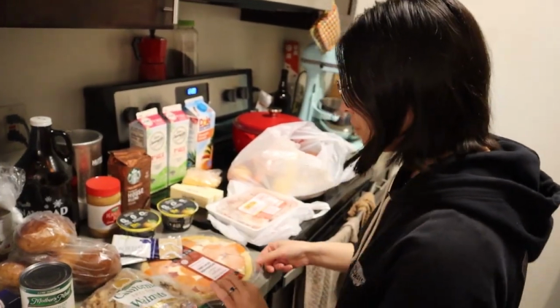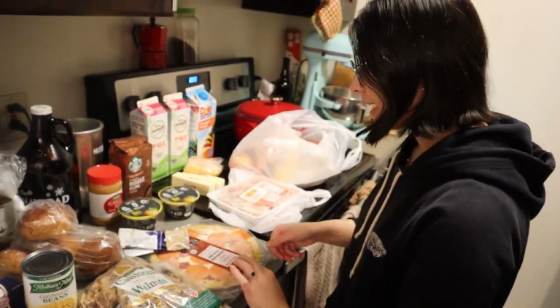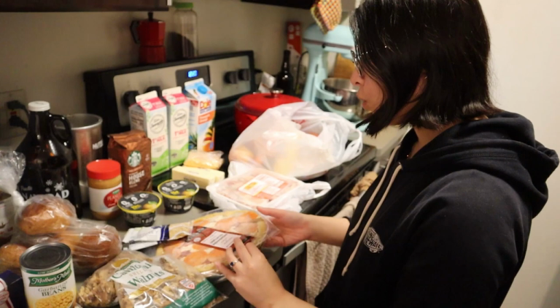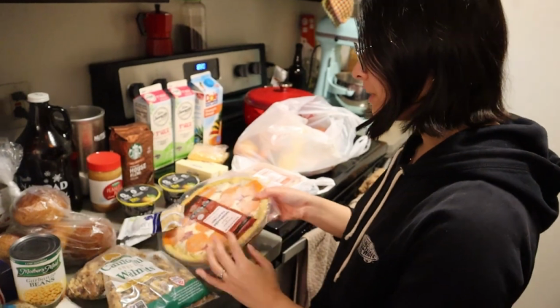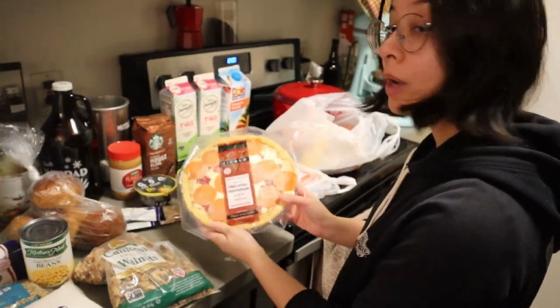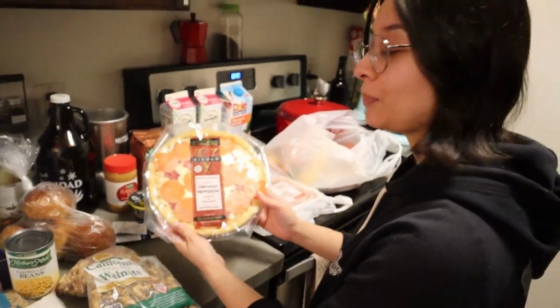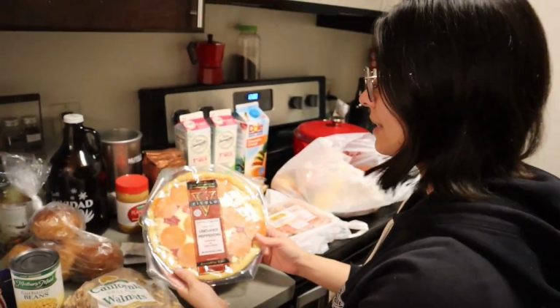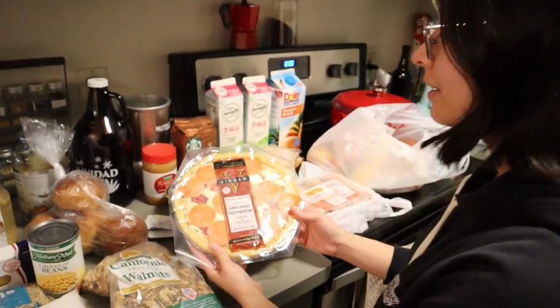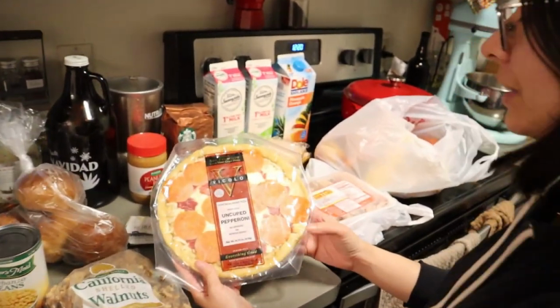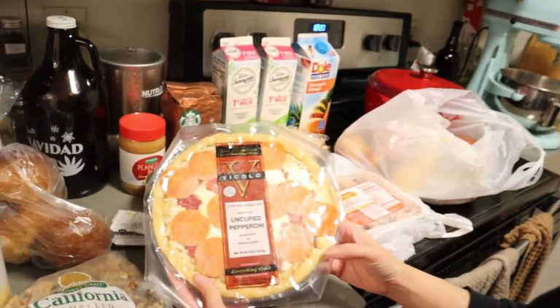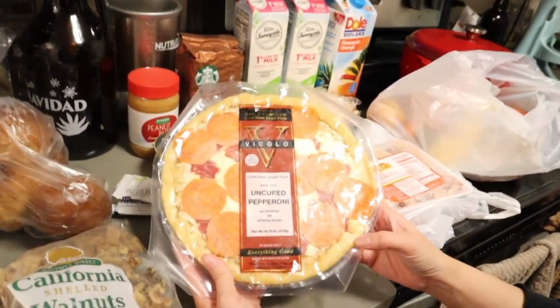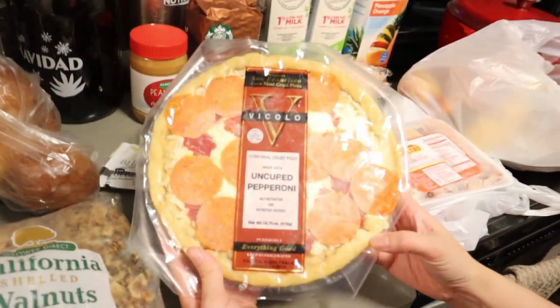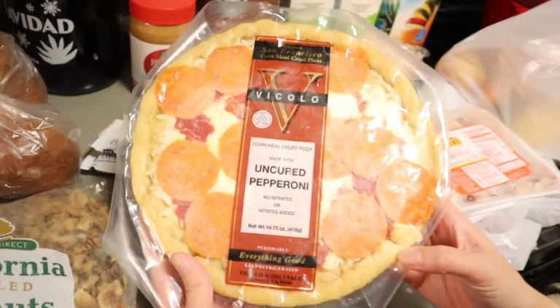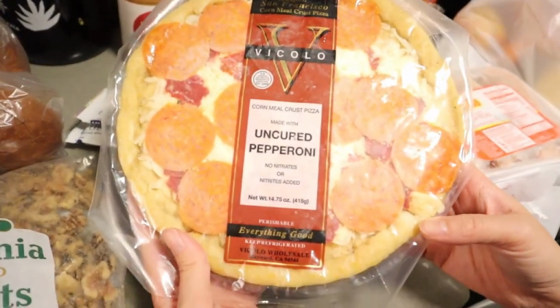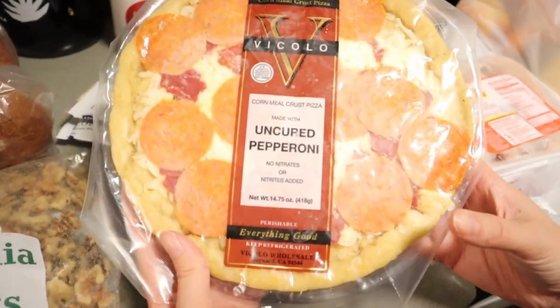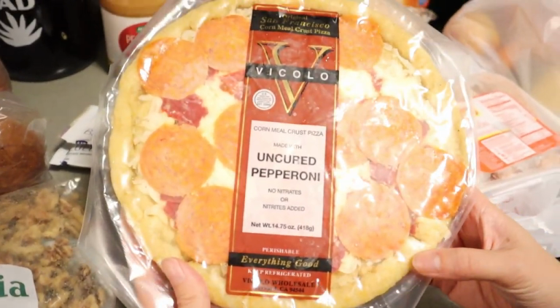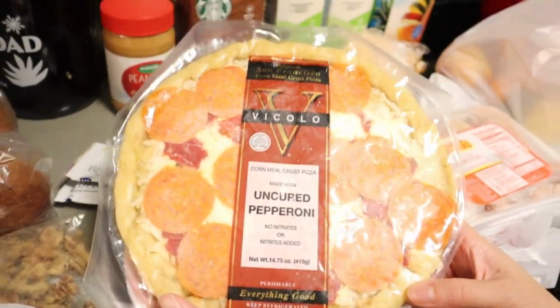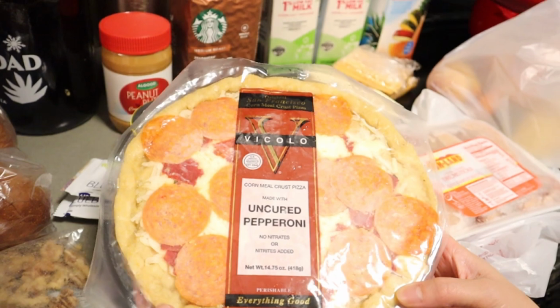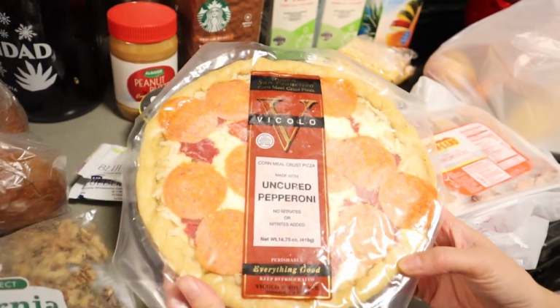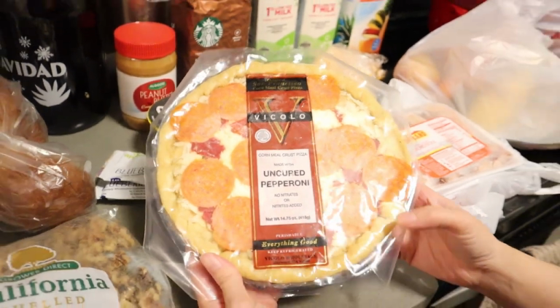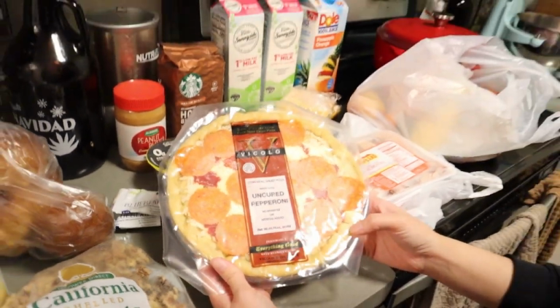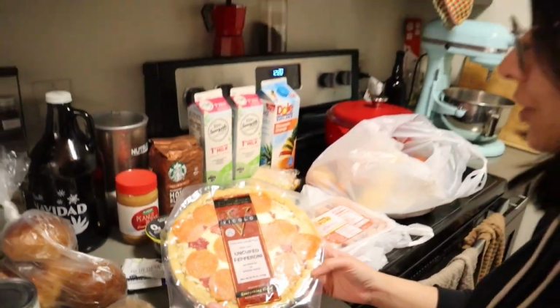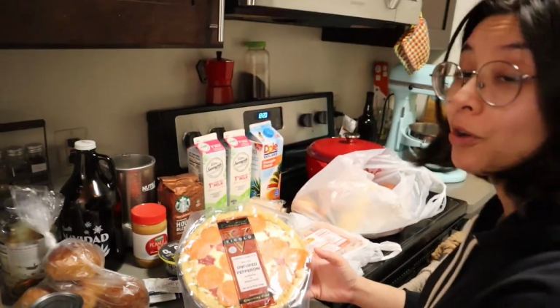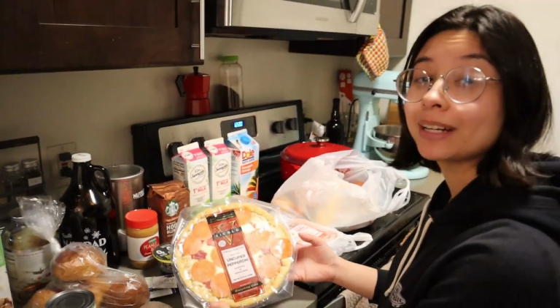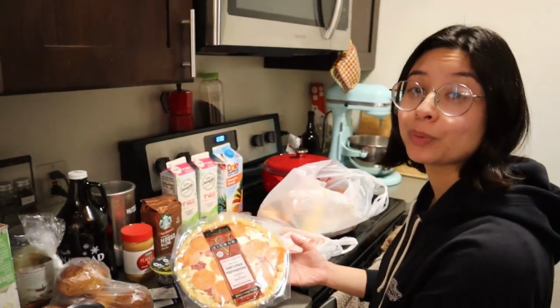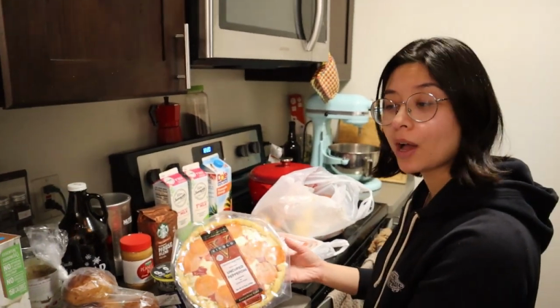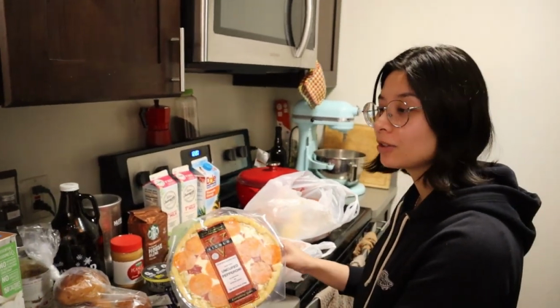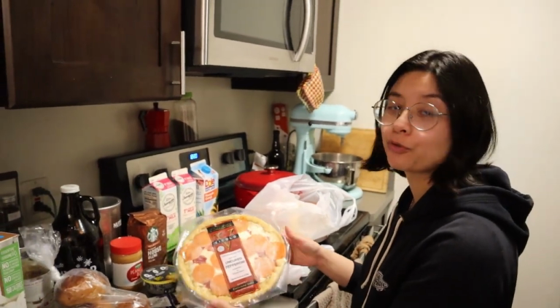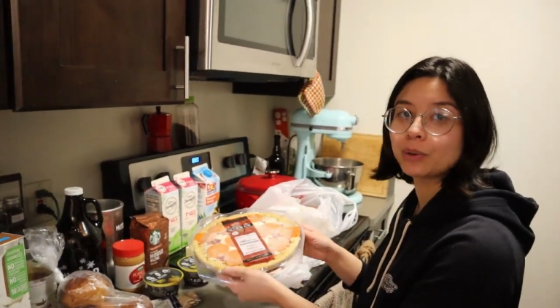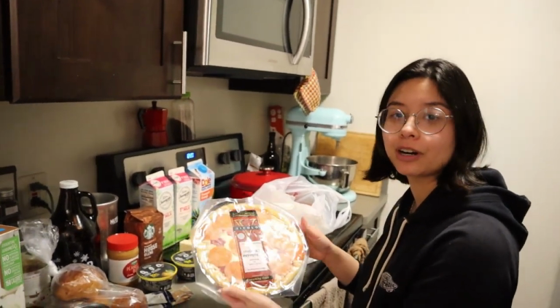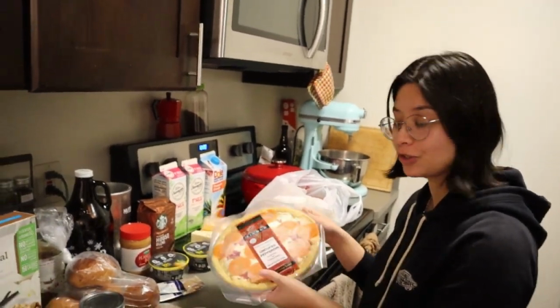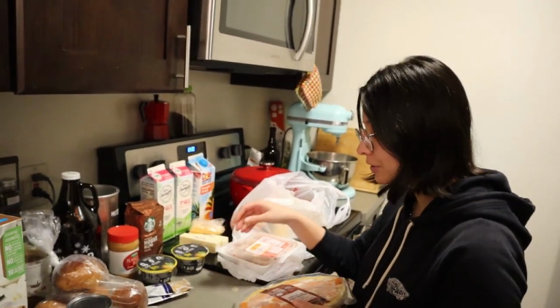We've got a cornmeal crust pizza. The last time we had this, we did not like it — the cornmeal crust was just super weird — so I don't know if we're going to give this one a try or offer it to one of our friends and neighbors.